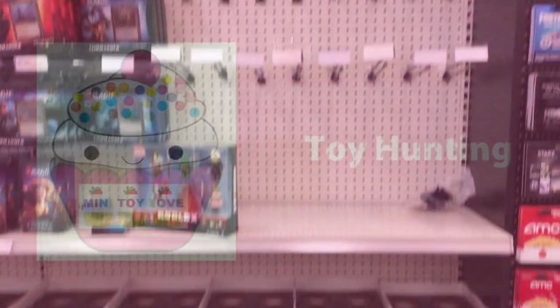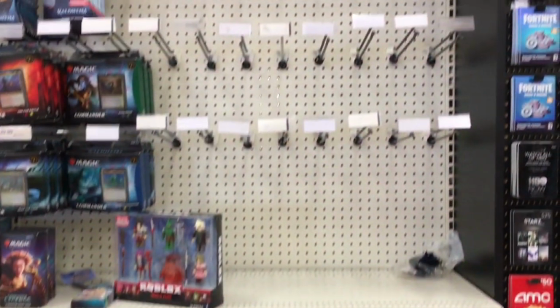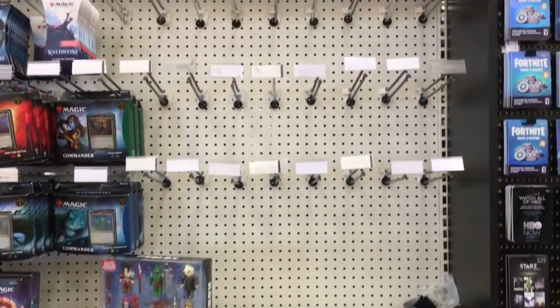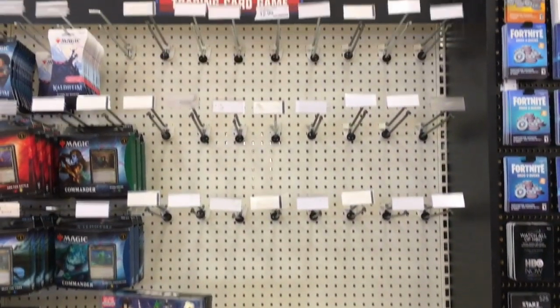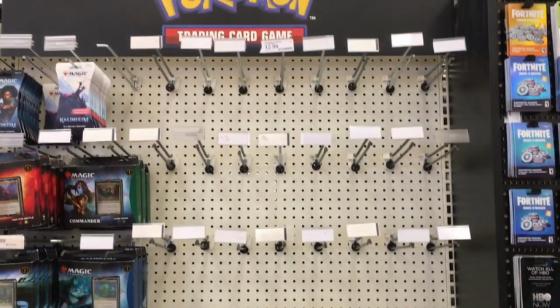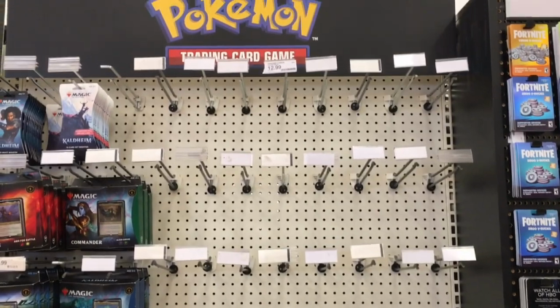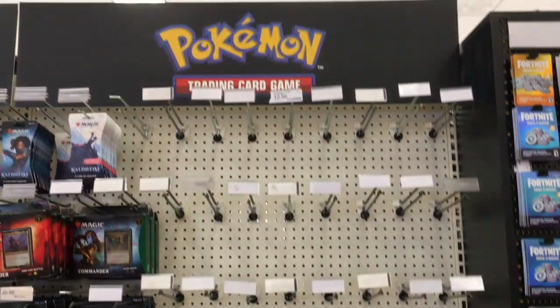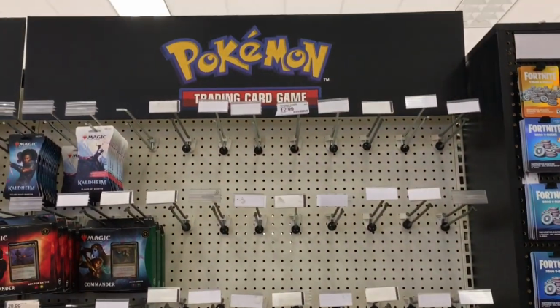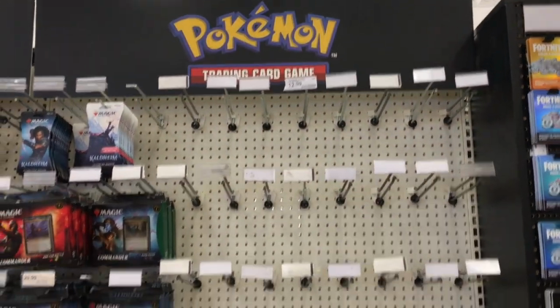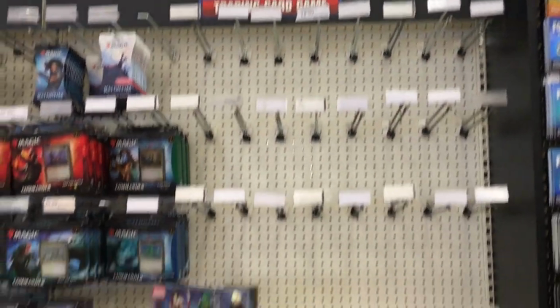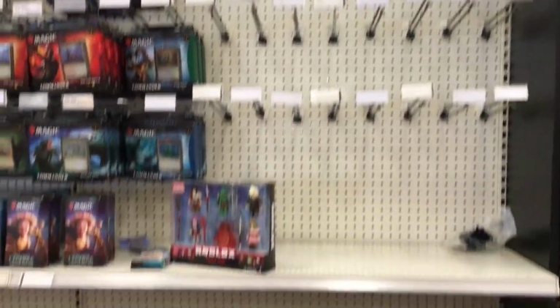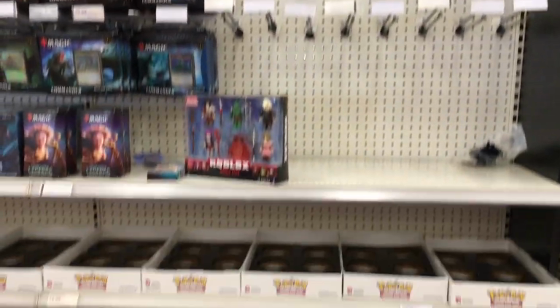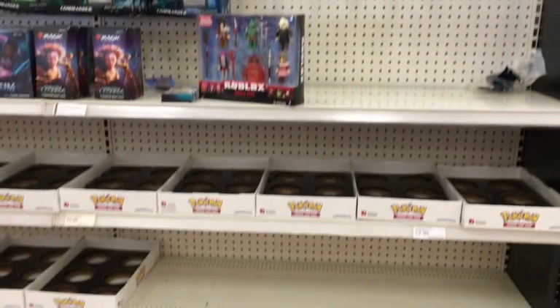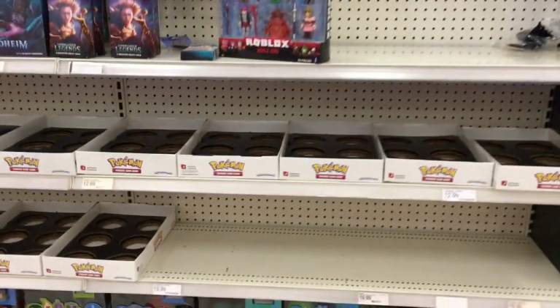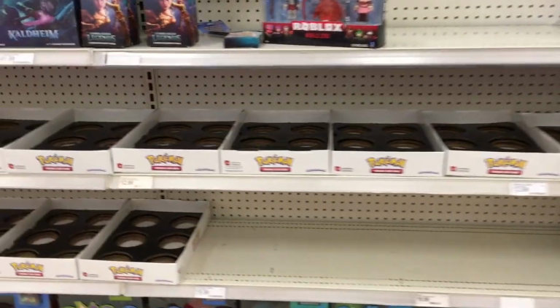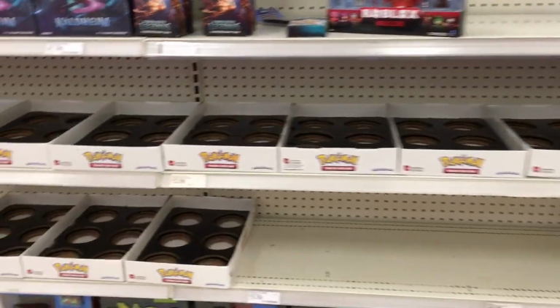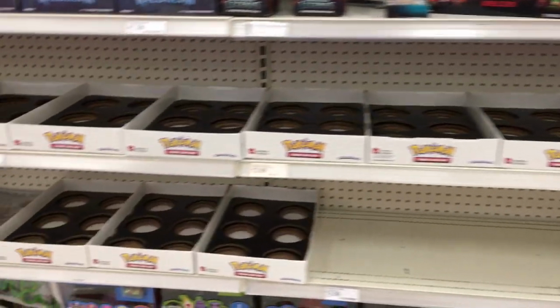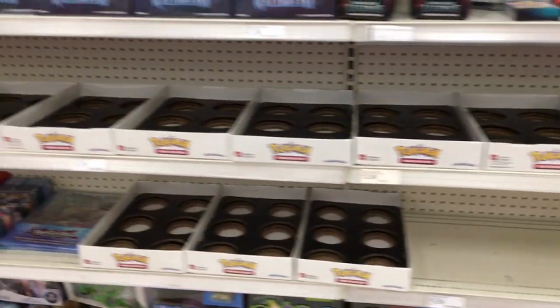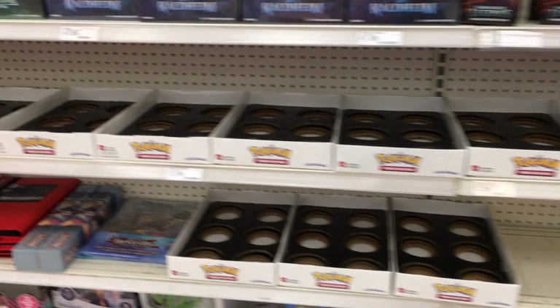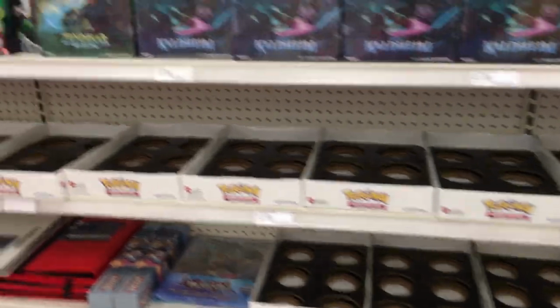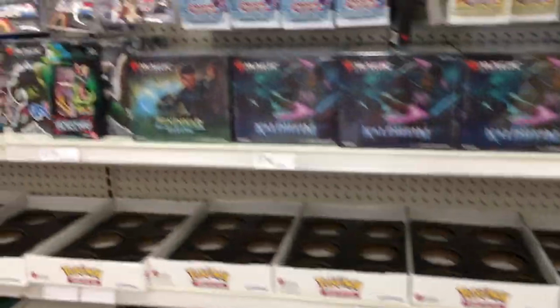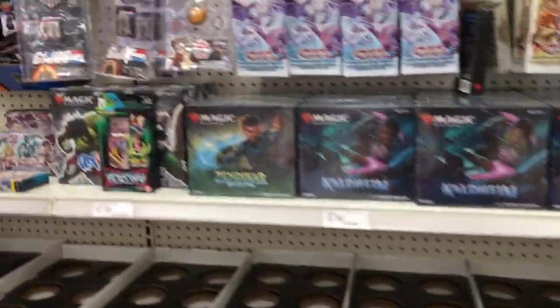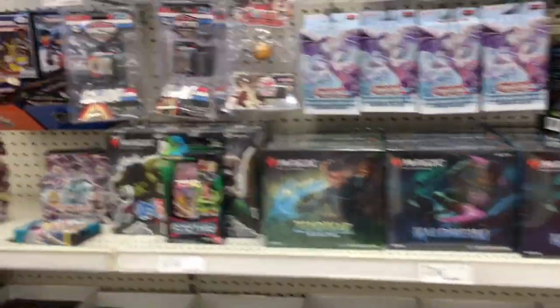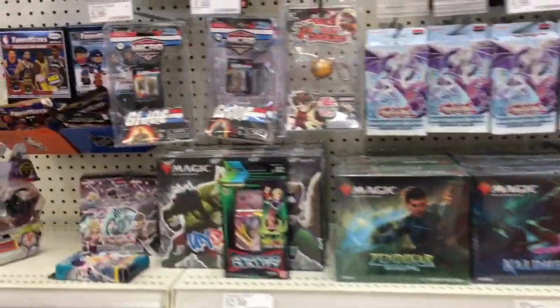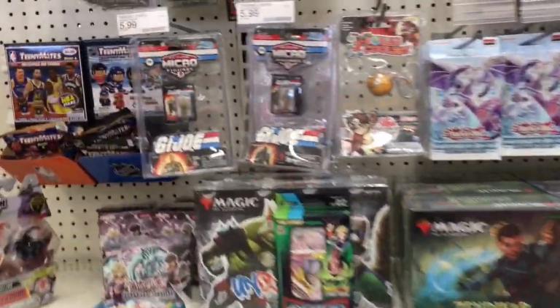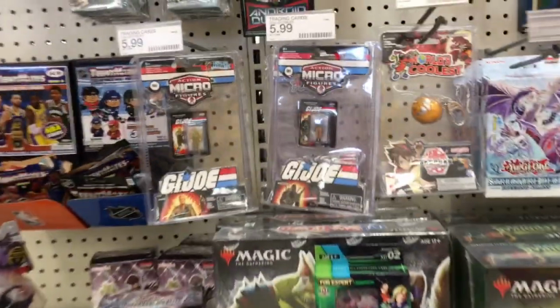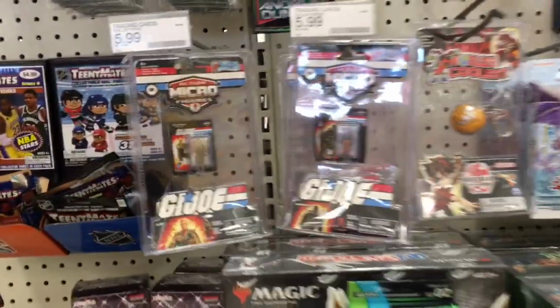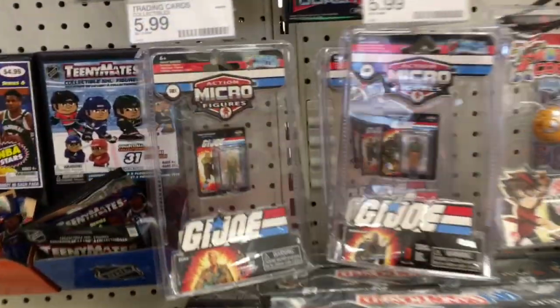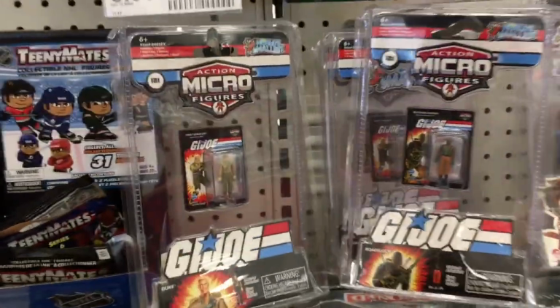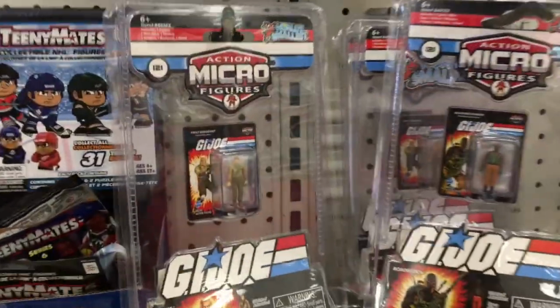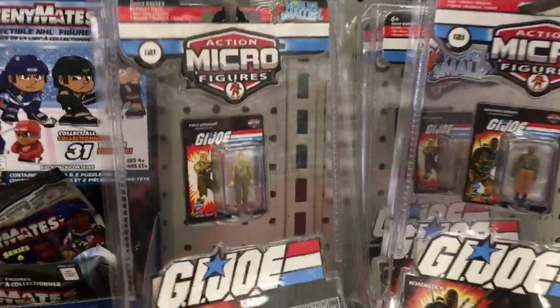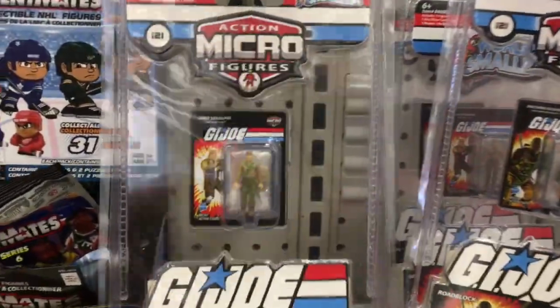Hi everyone! Today's toy hunt is filmed at Target. I'm in the front section, and the Pokemon Center is just empty — rows and rows of emptiness. It's been going on for so long now. But here's a look at some of the other items.